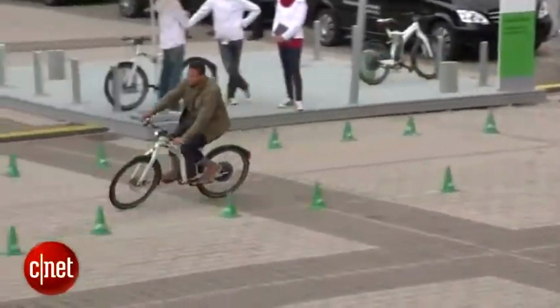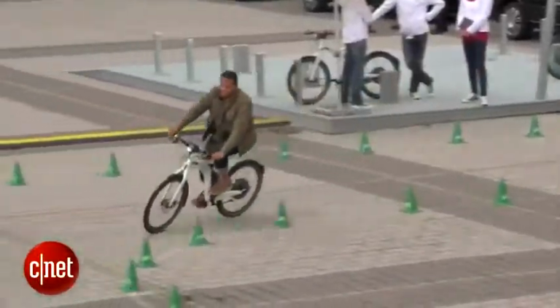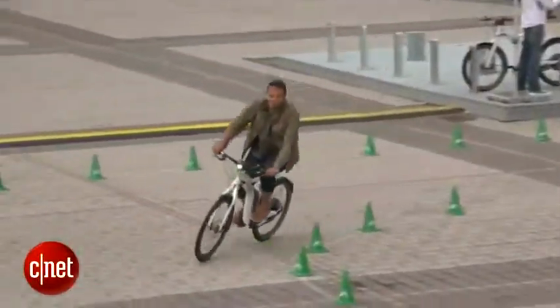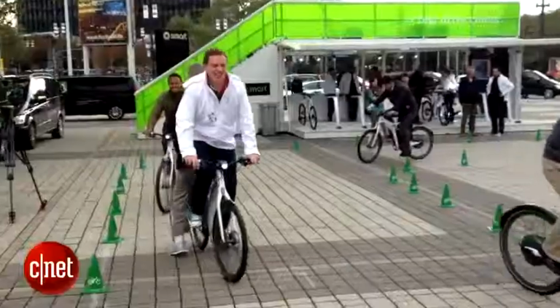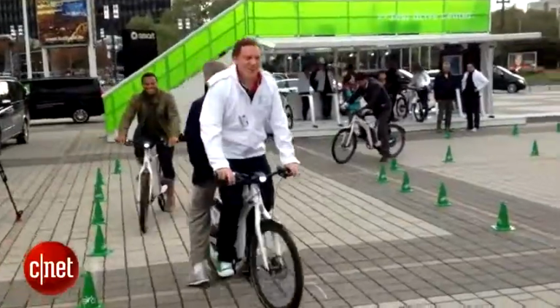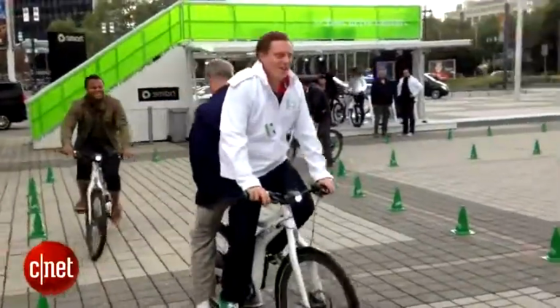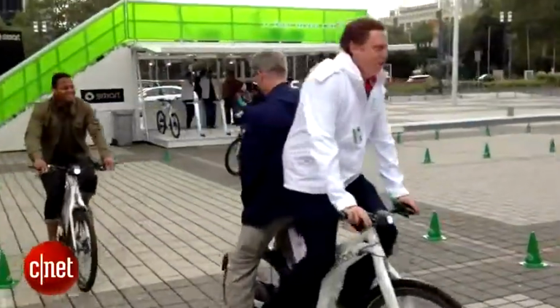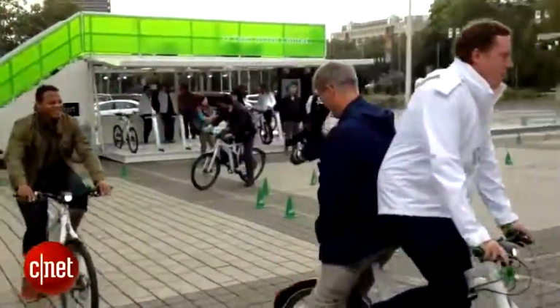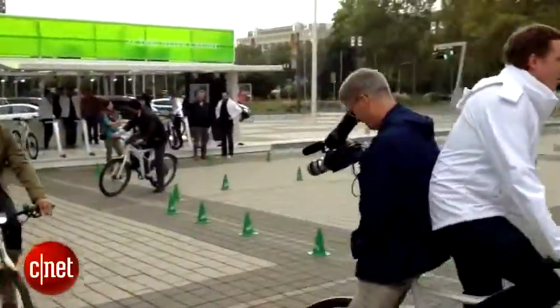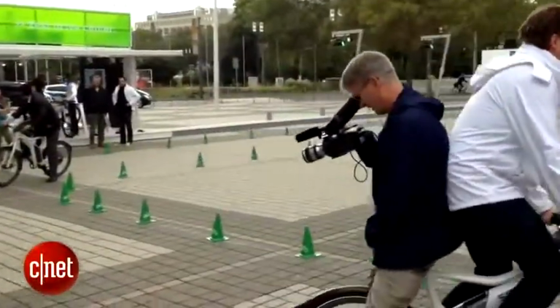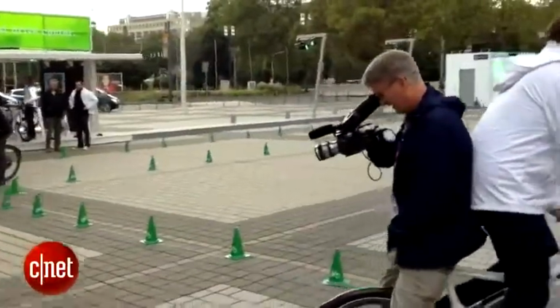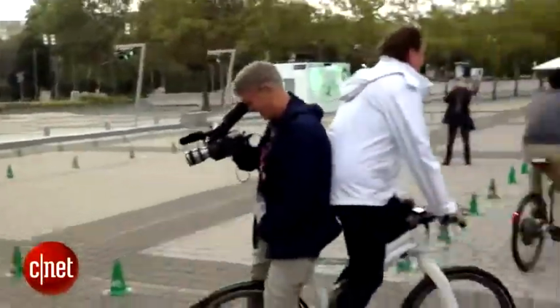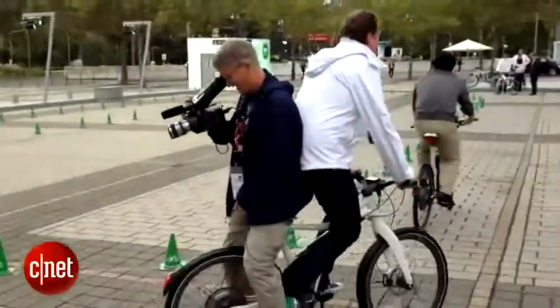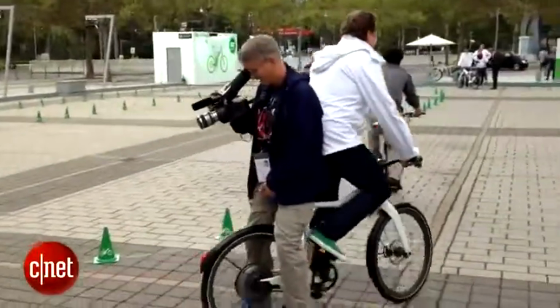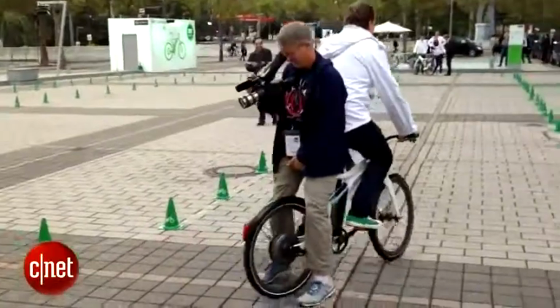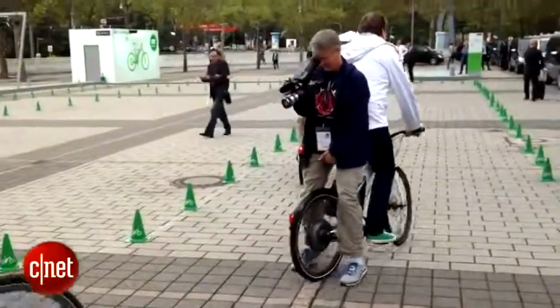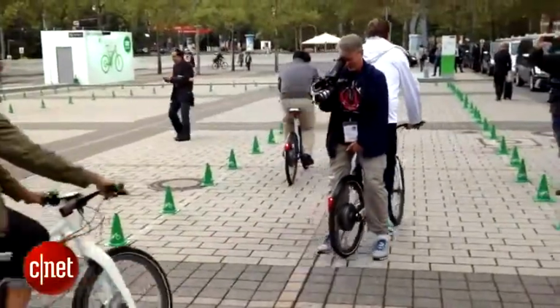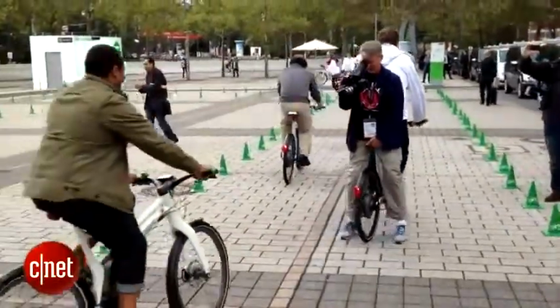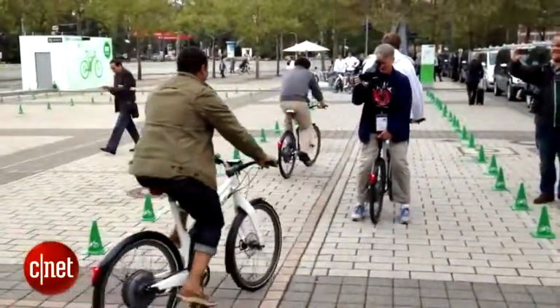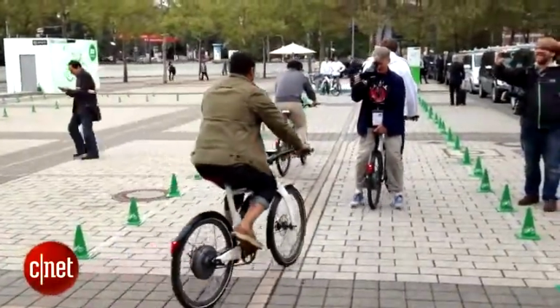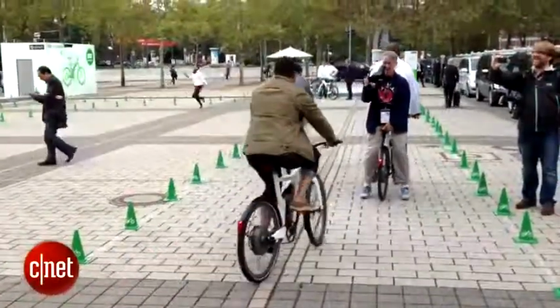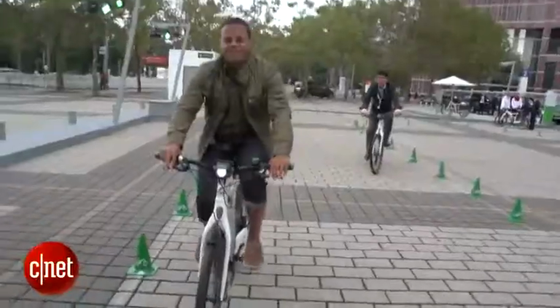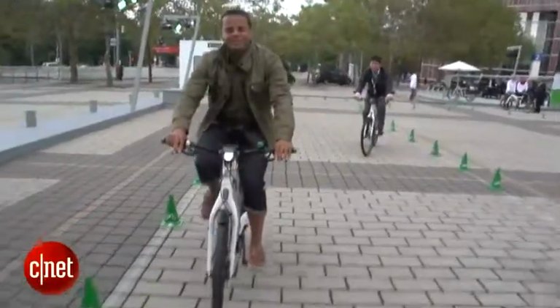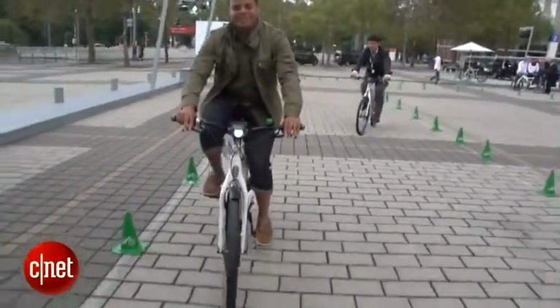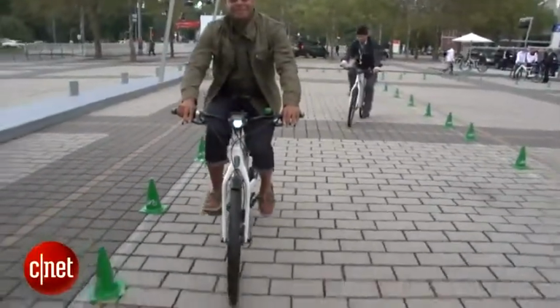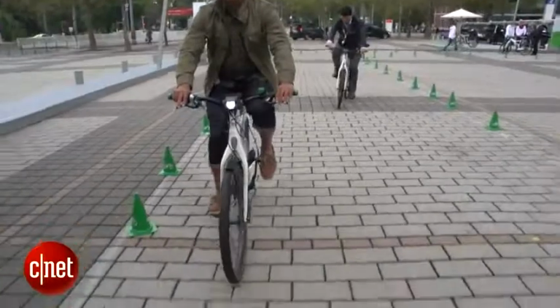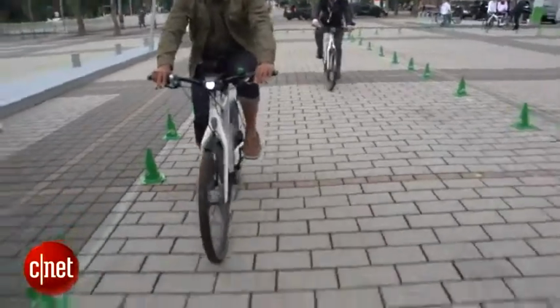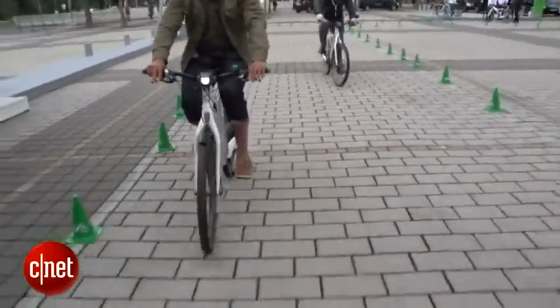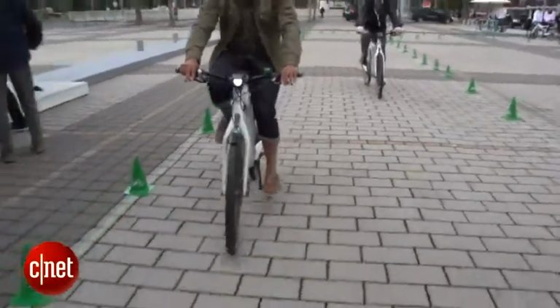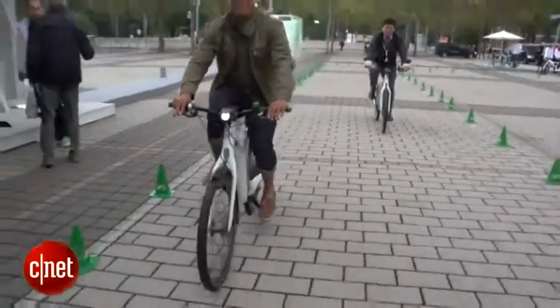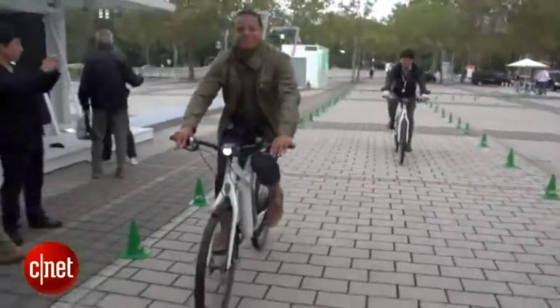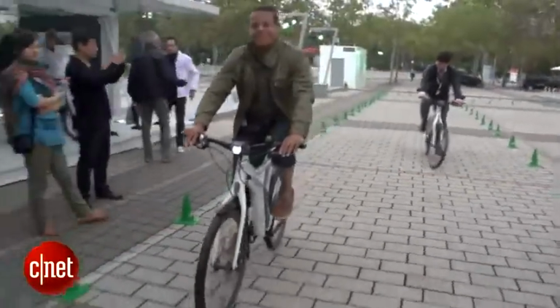This is available now in Europe and it's going to be available in North America coming soon. Pricing in the North American market is going to be about $3,000 and some change. I'm Antoine Goodwin with CNET.com, on board the Smart Electric Bike at the 2013 Frankfurt Auto Show.